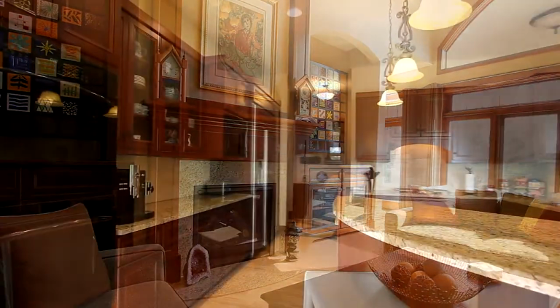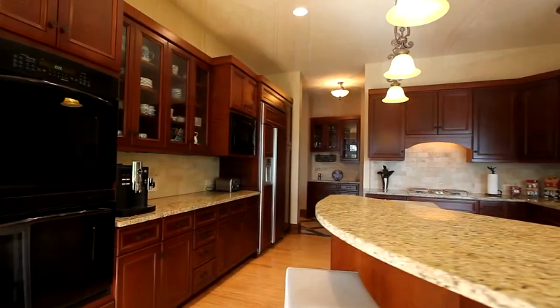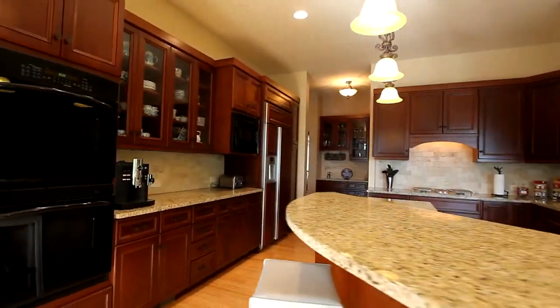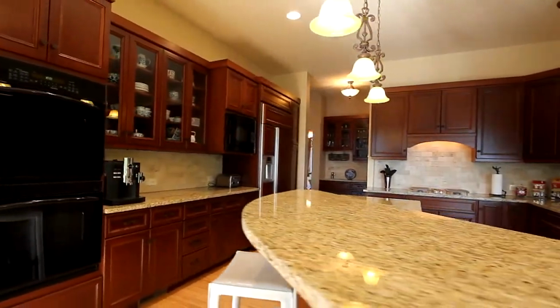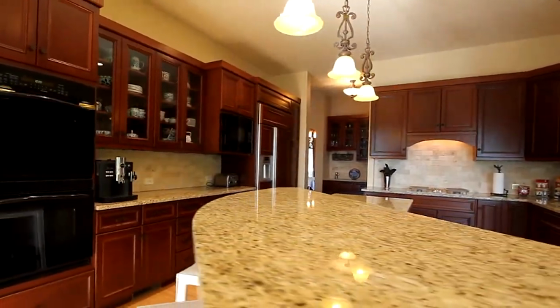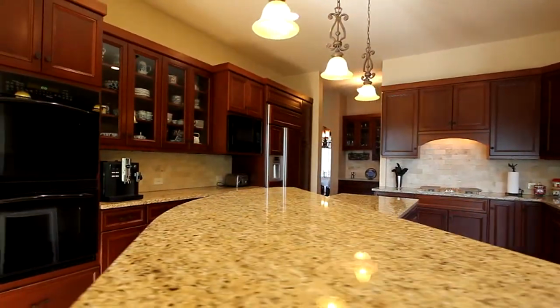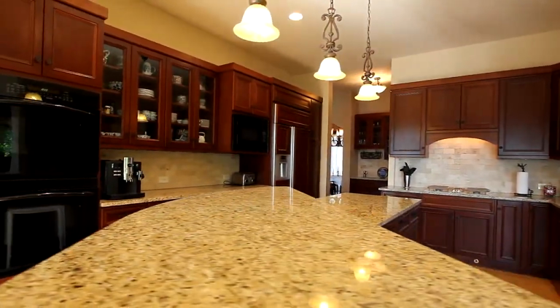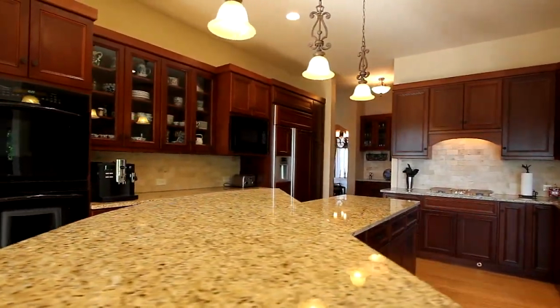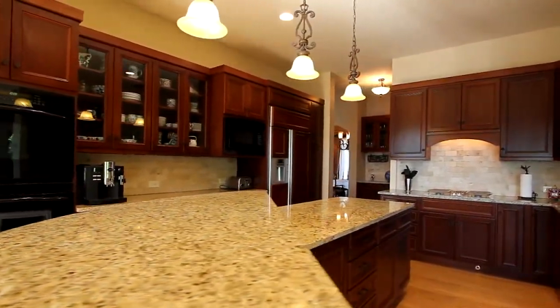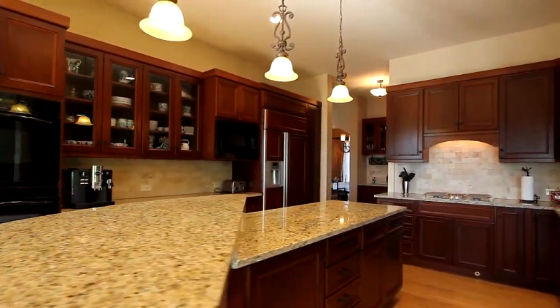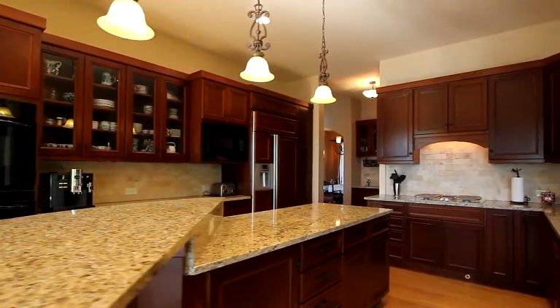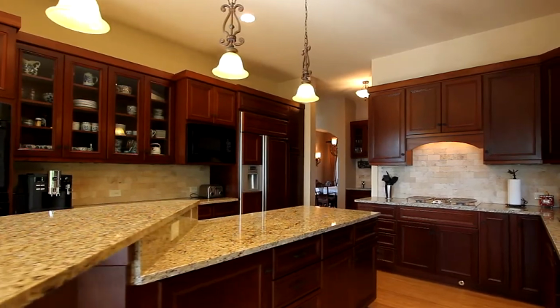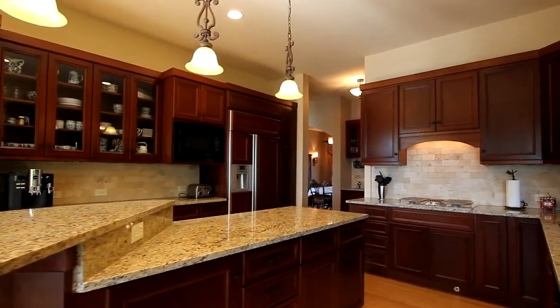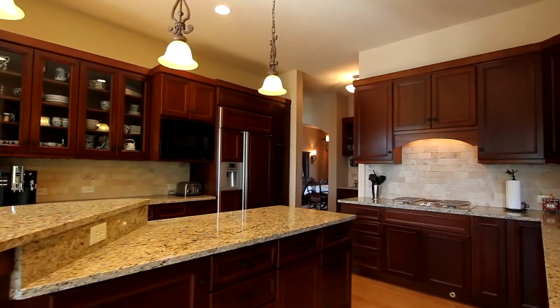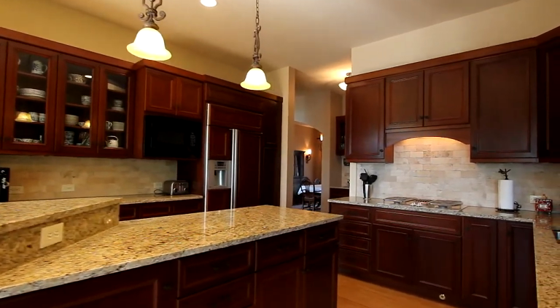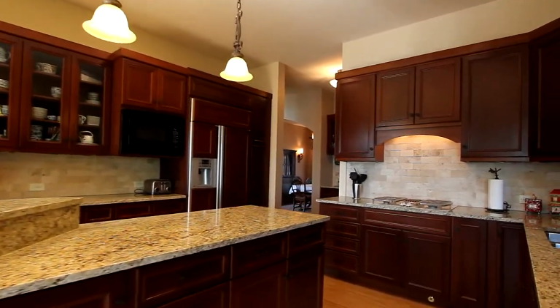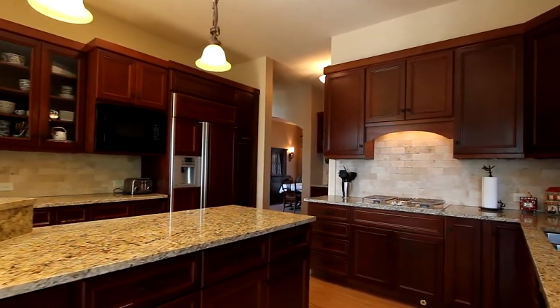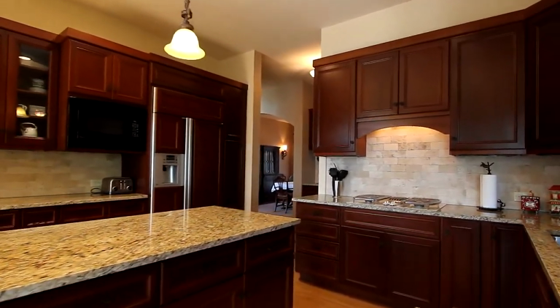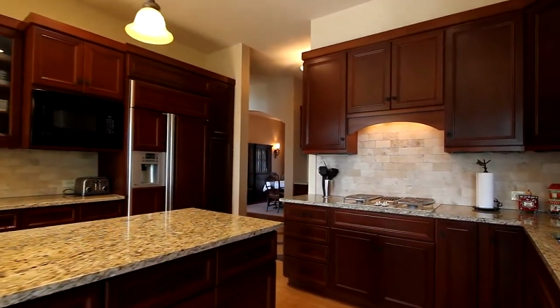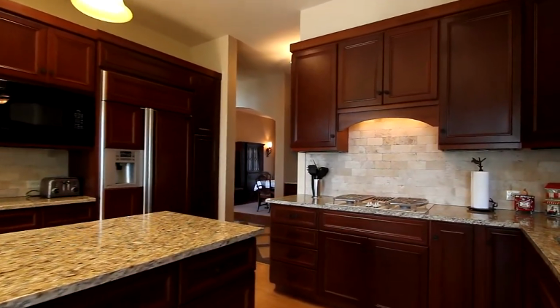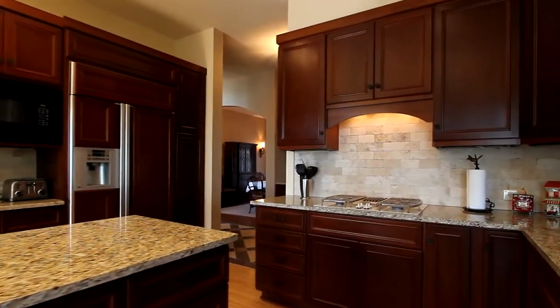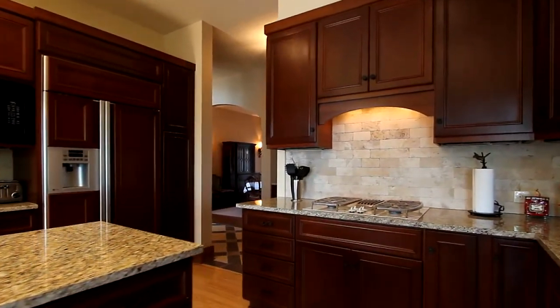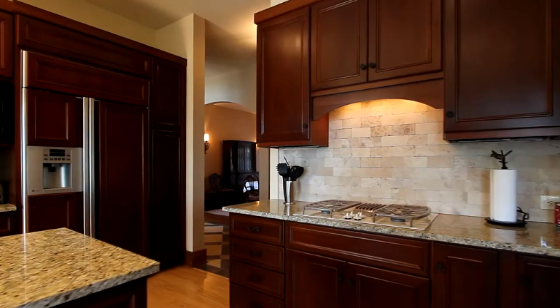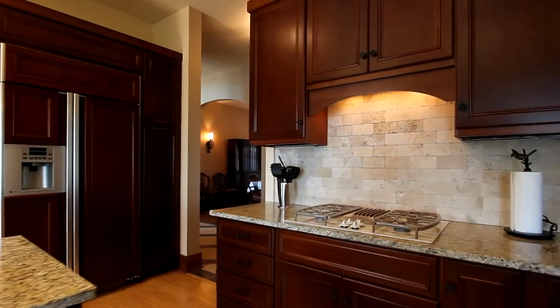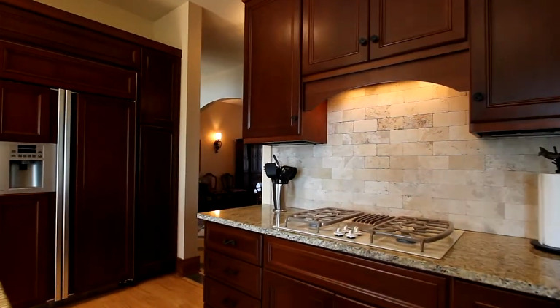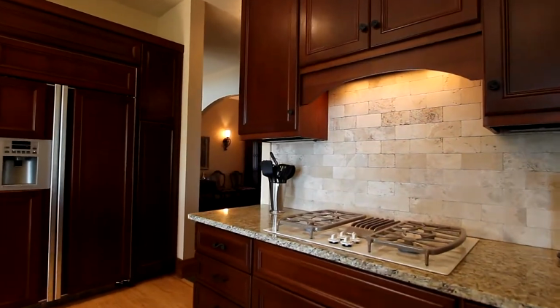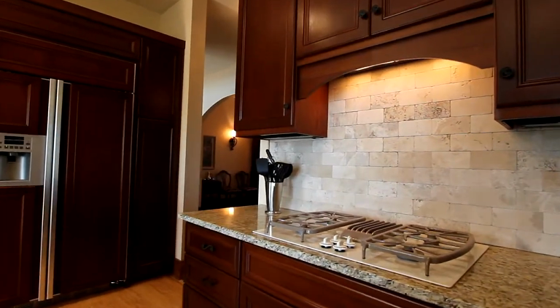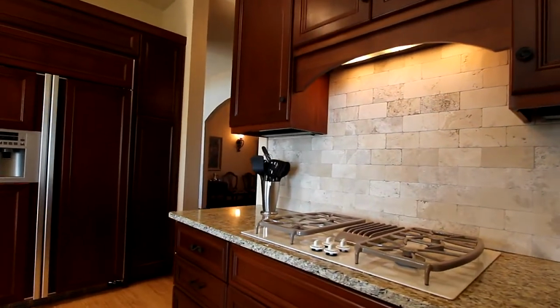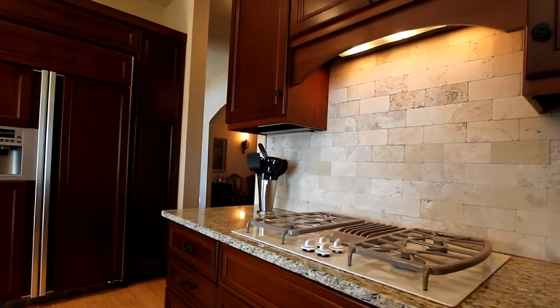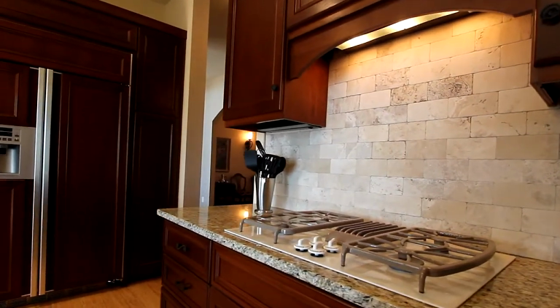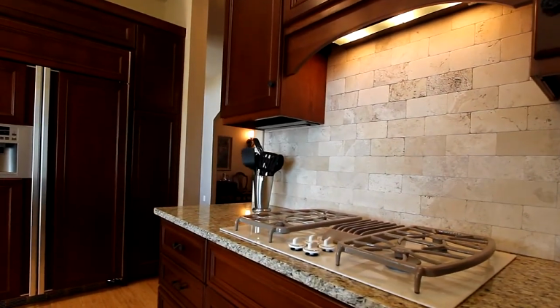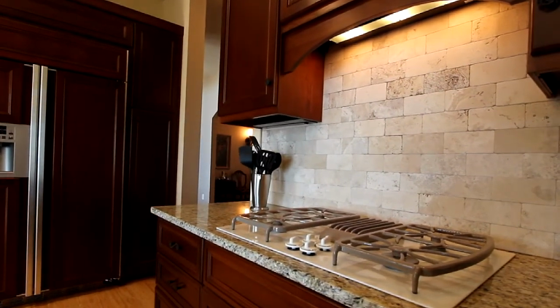The flow design takes you into the large kitchen area, featuring granite countertops, bamboo flooring, a large island to facilitate meal prep, and state-of-the-art appliances including a double oven, integrated refrigerator, and gas range.